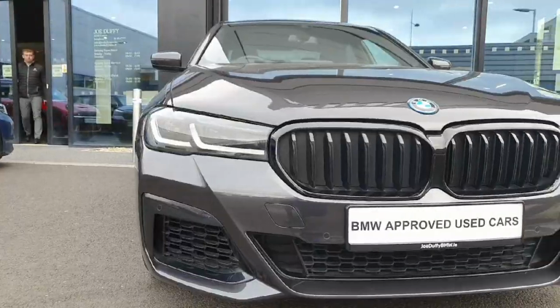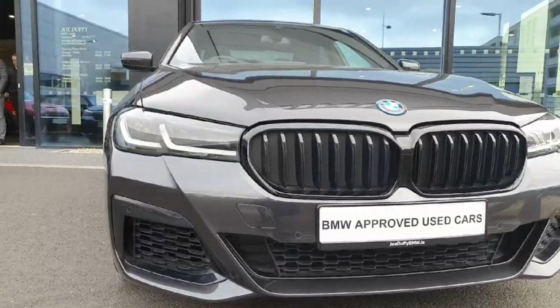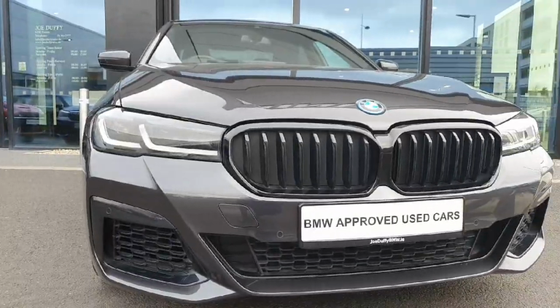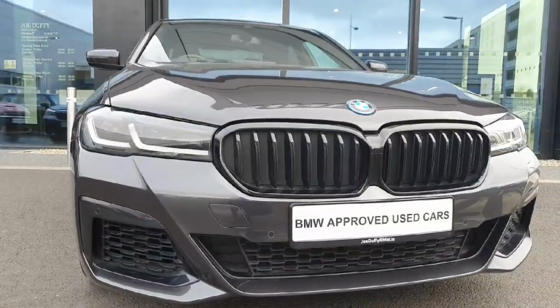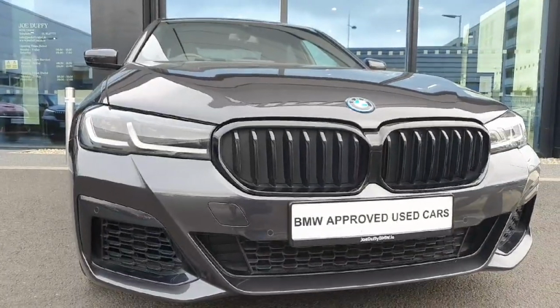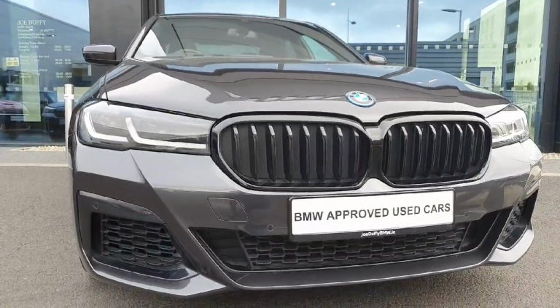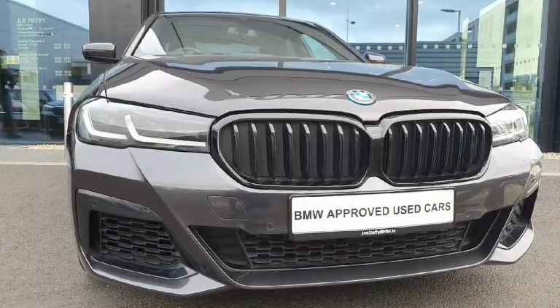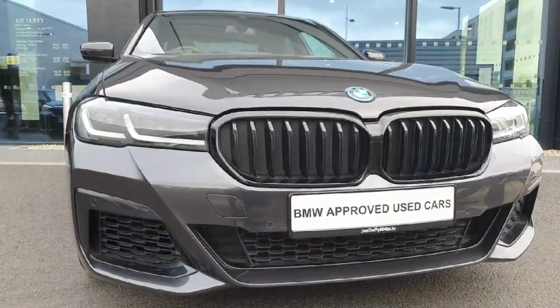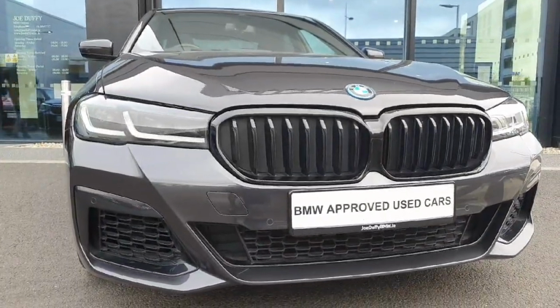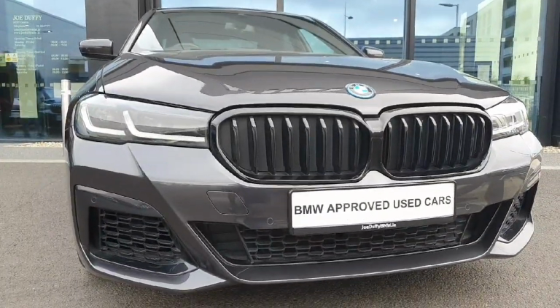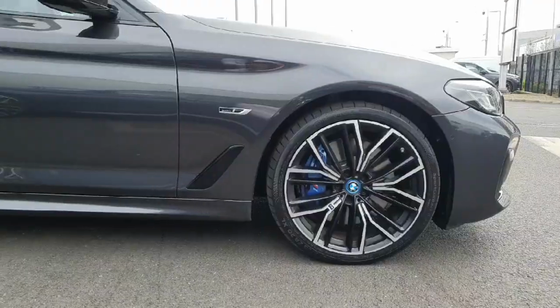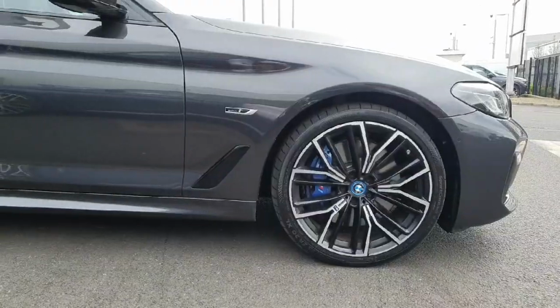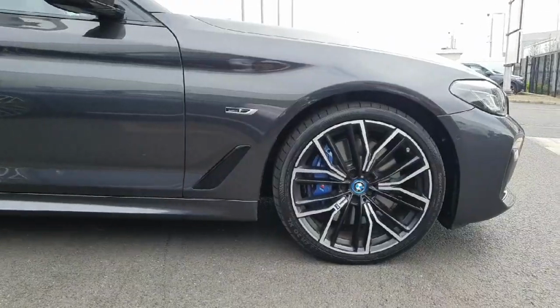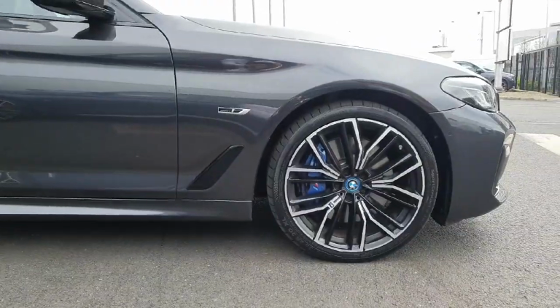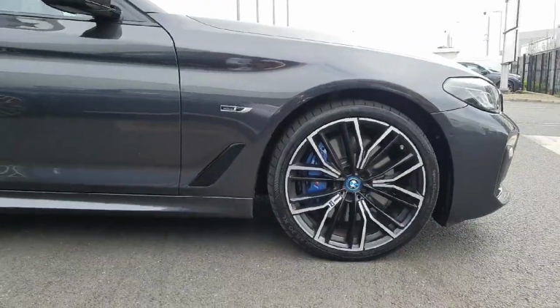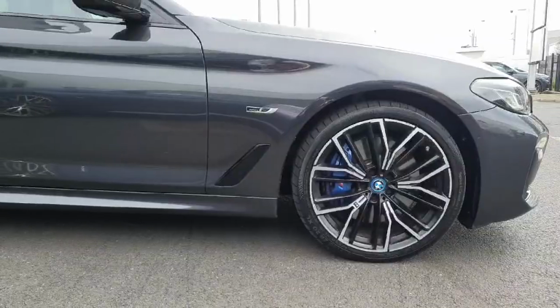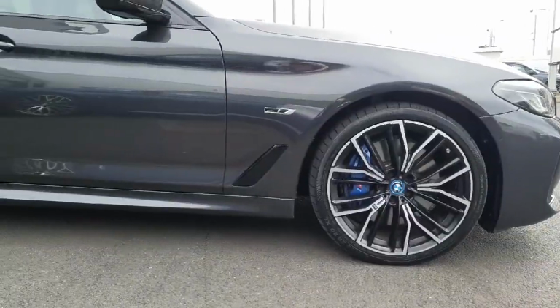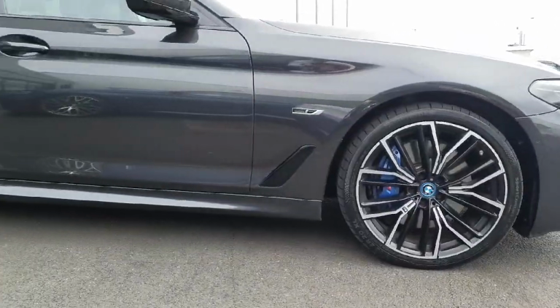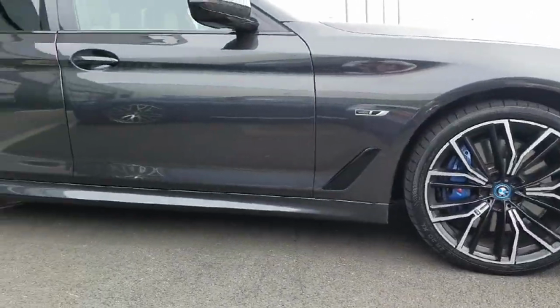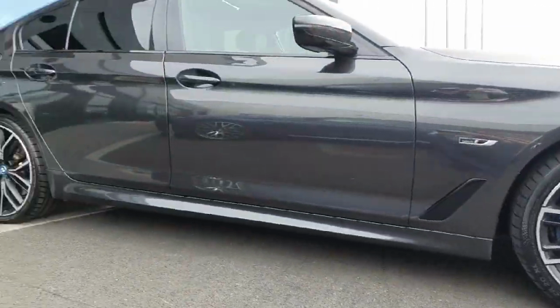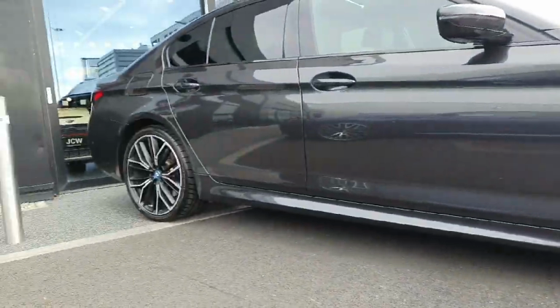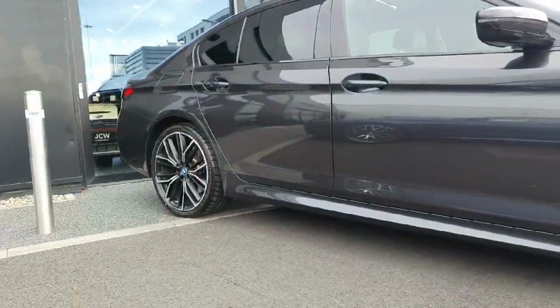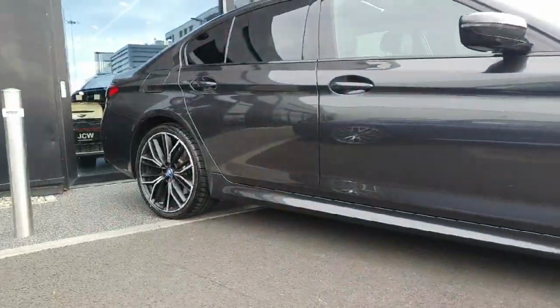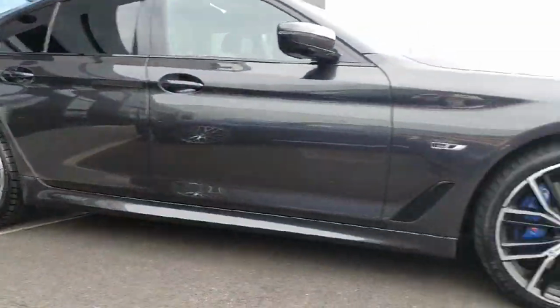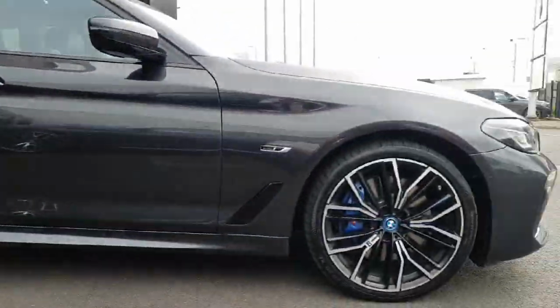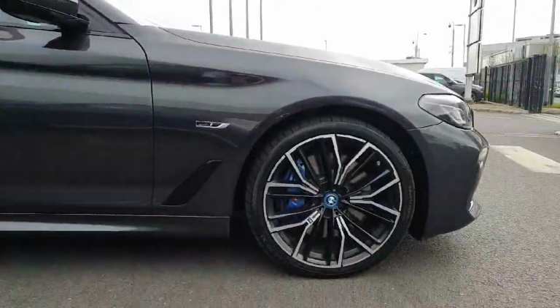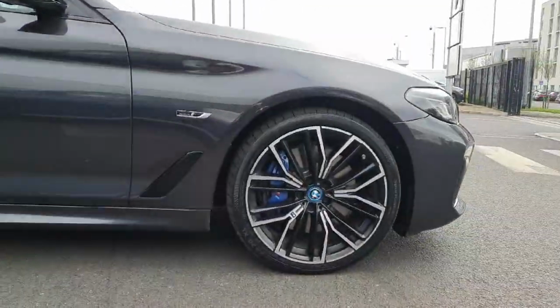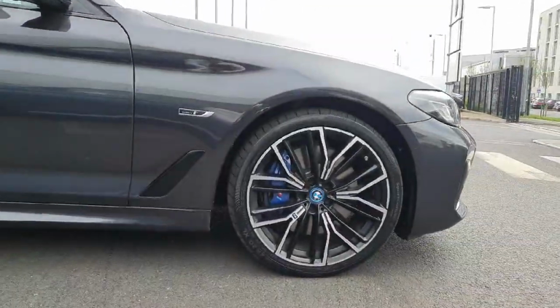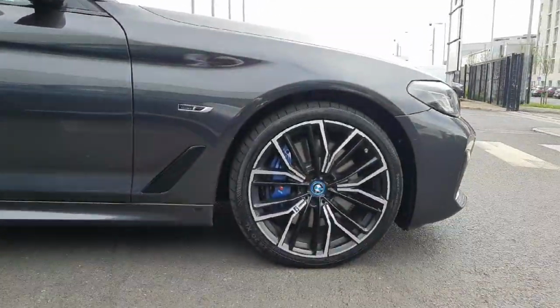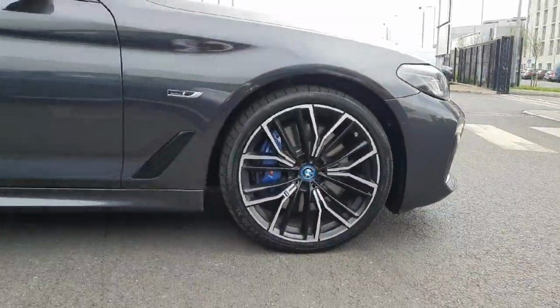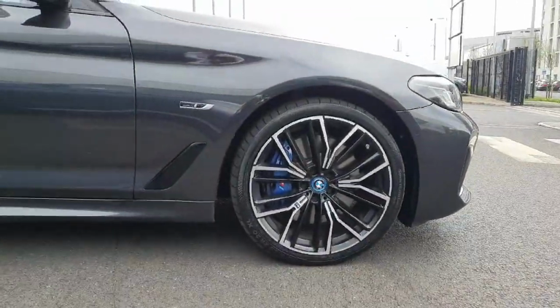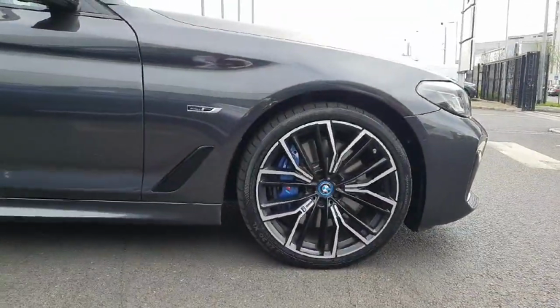Up front we have our blacked out kidney grills with our LED headlights. We have our 20 inch alloy wheels with blue brake calipers, and a big M logo in there as well.